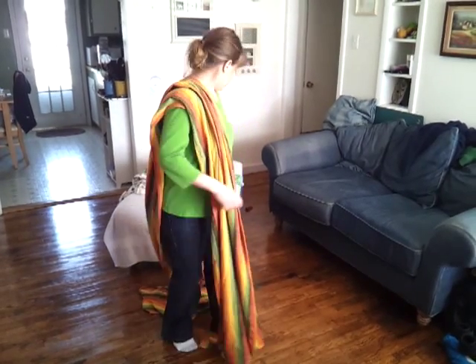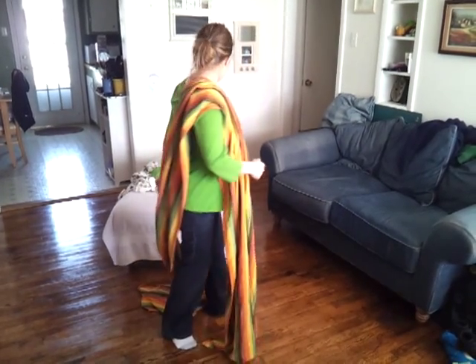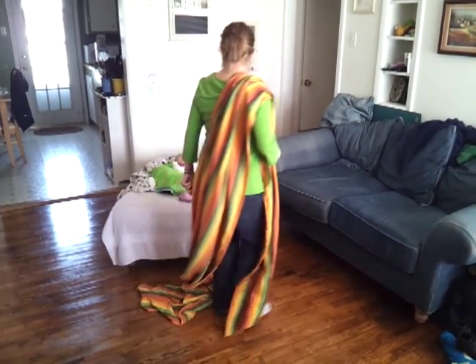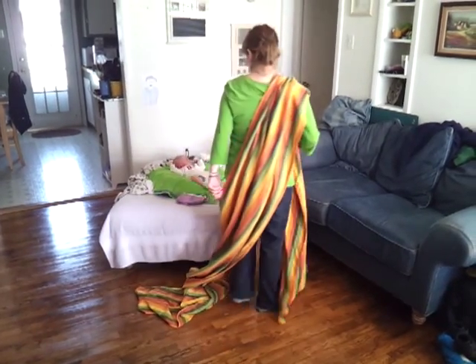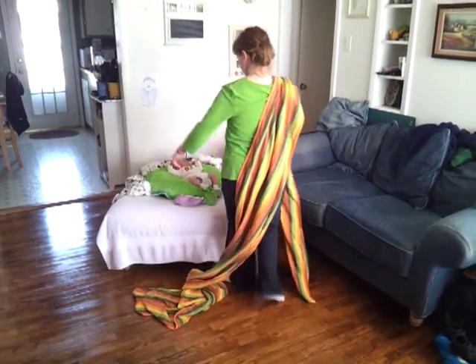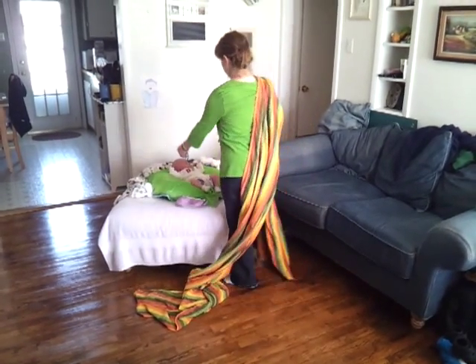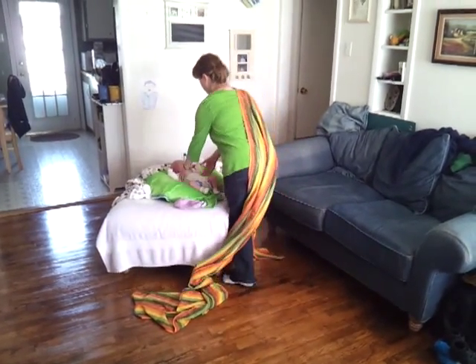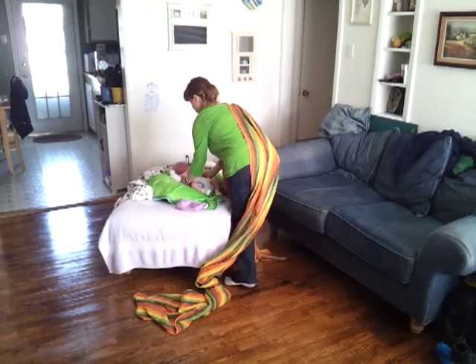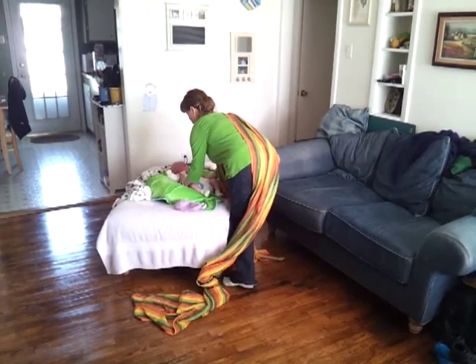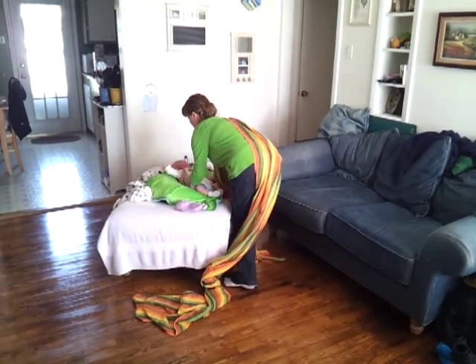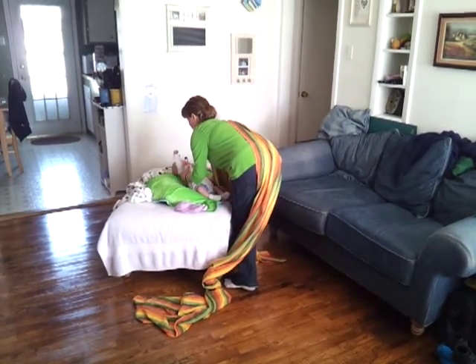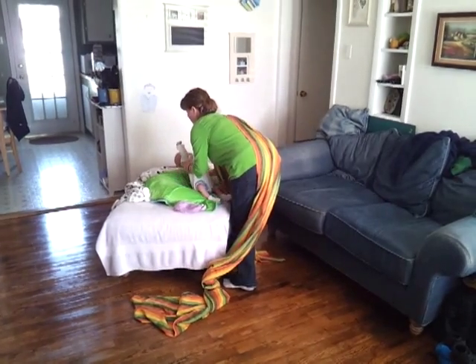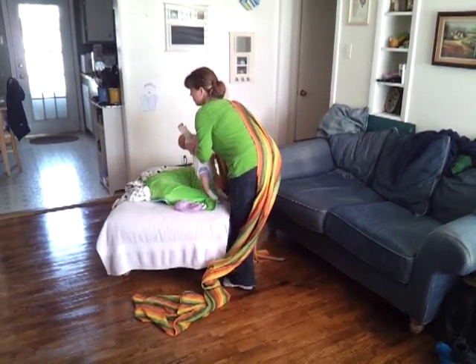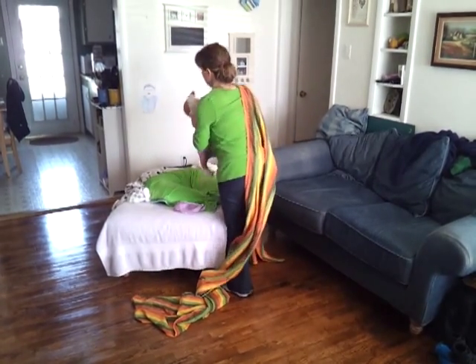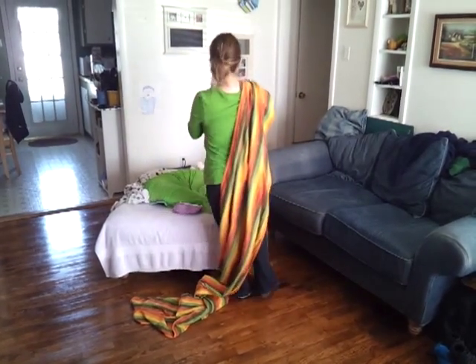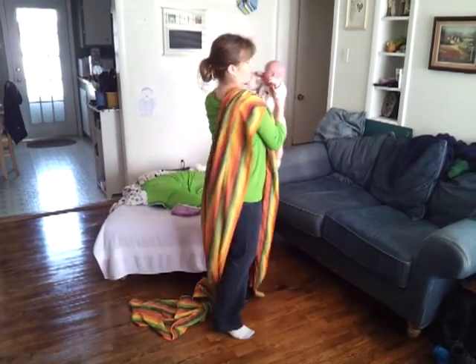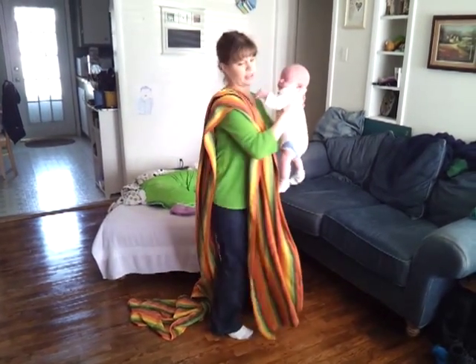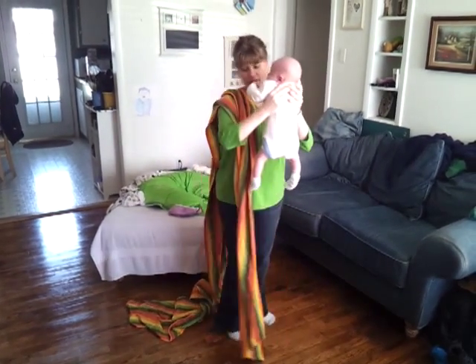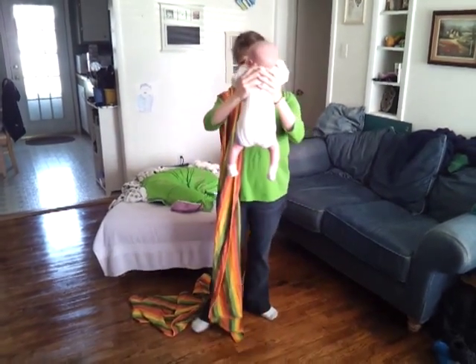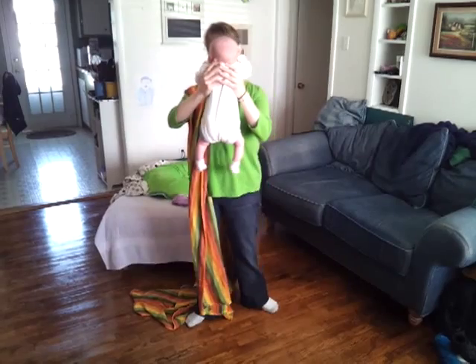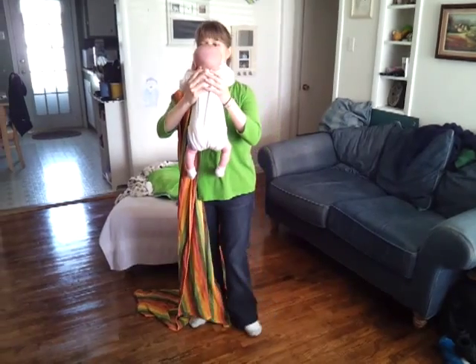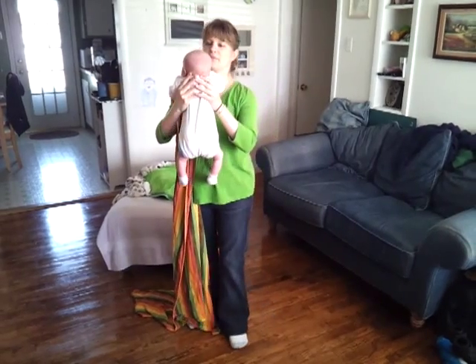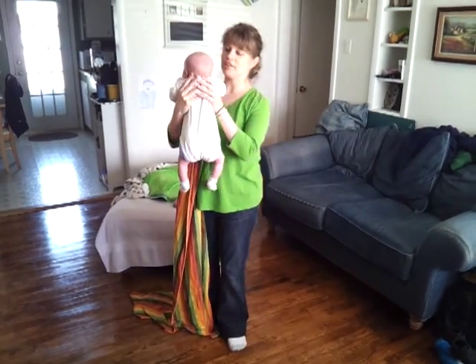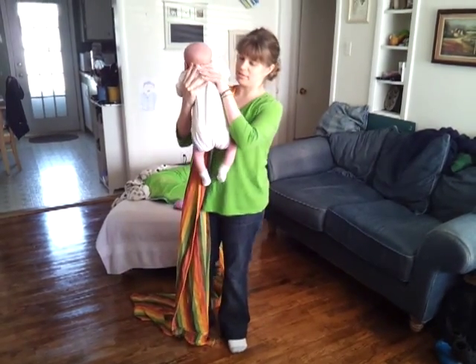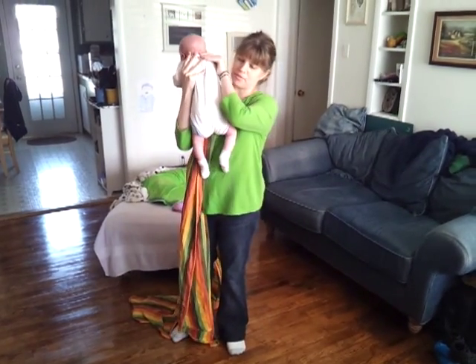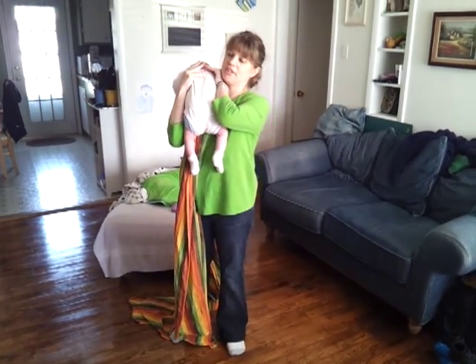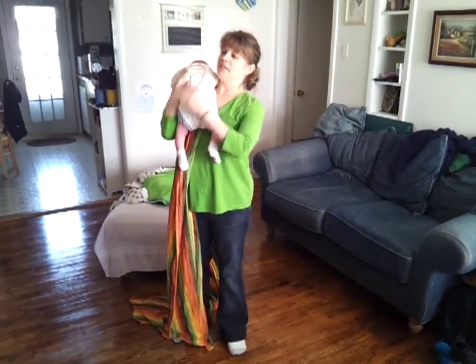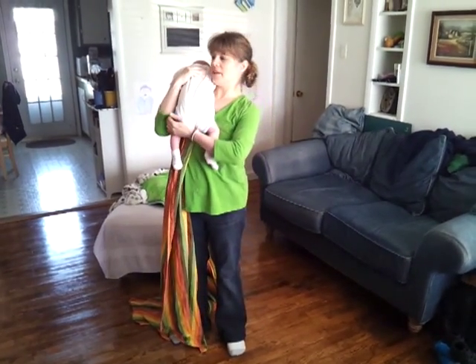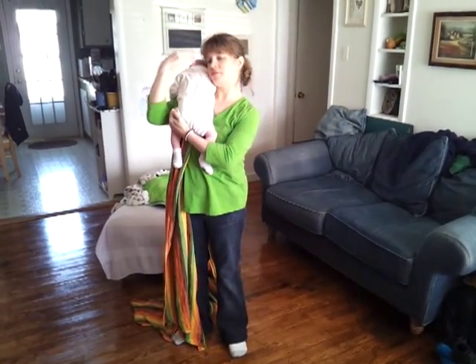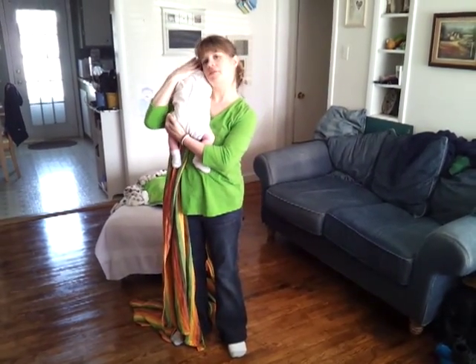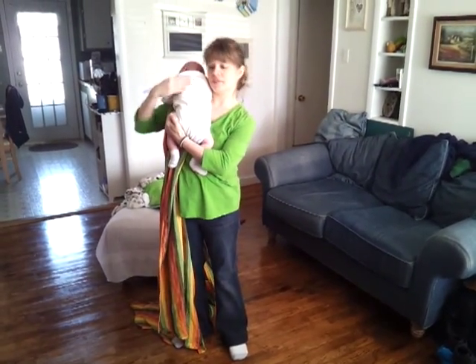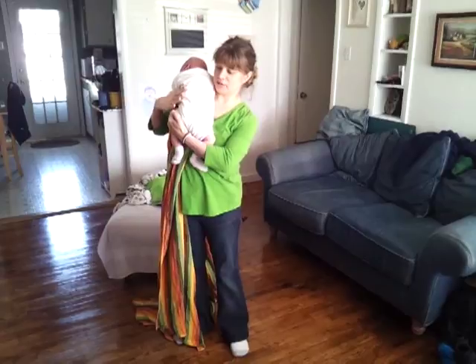I'm going to demonstrate with one-month-old Josiah. He's a large baby because he was 9'6 when he was born, but he is just one month old, so he's still a newborn.